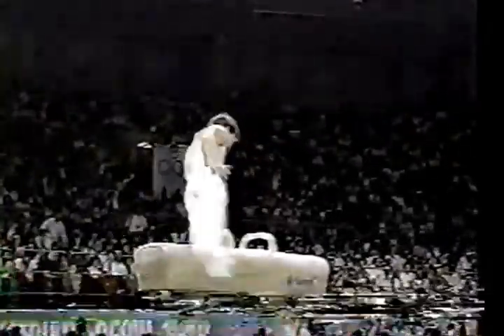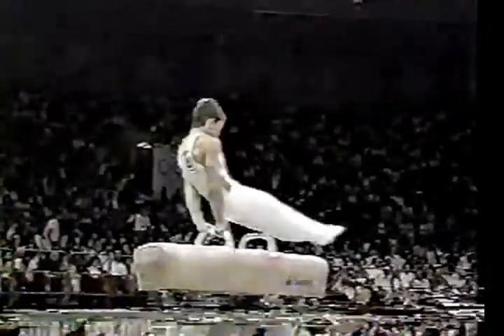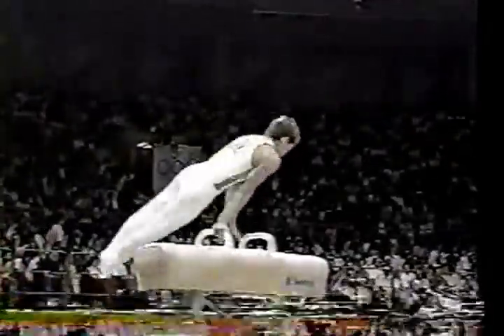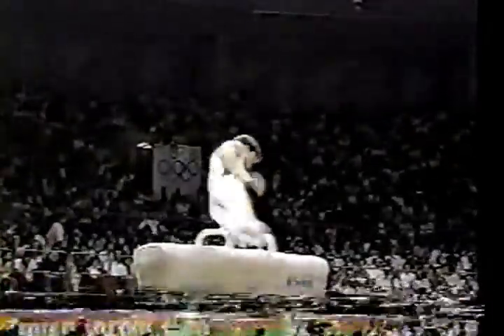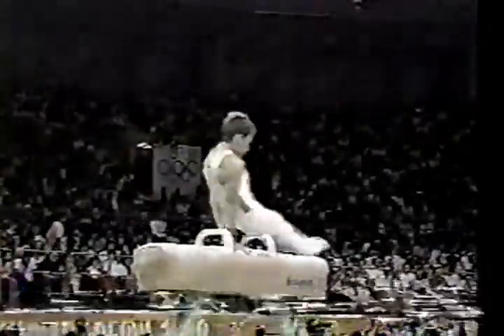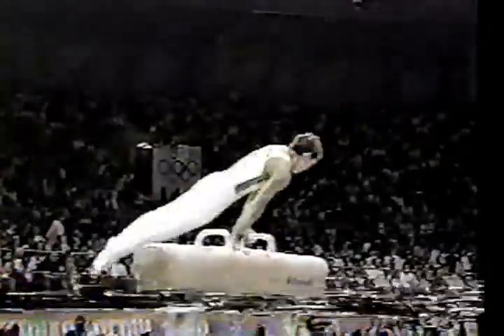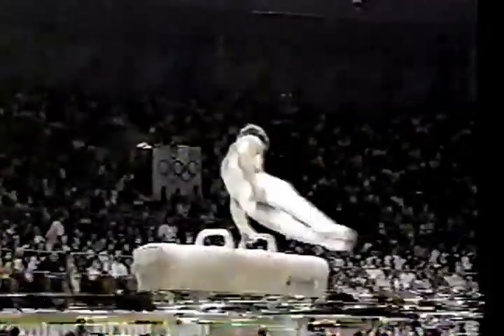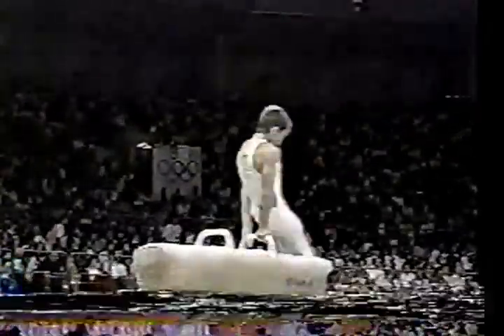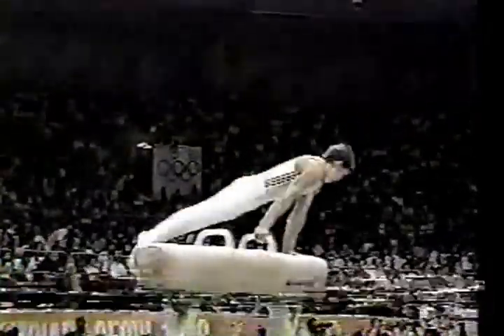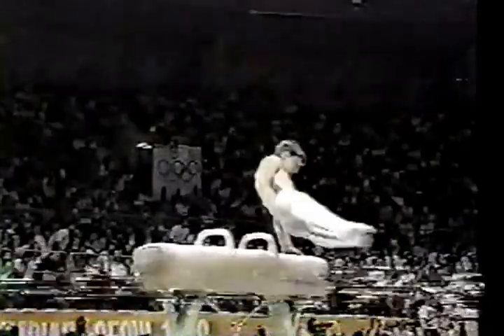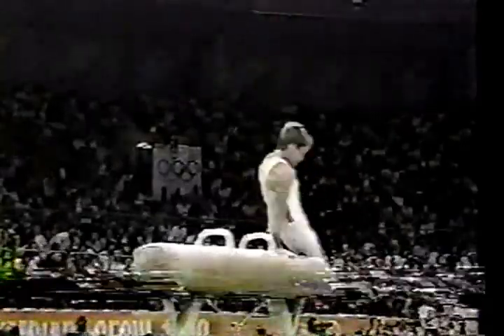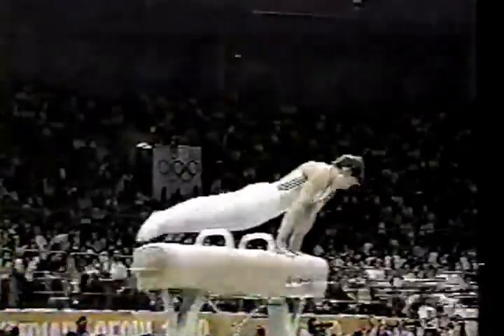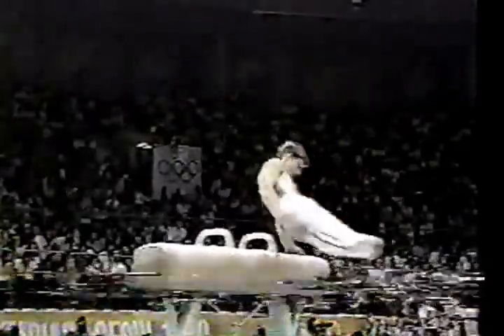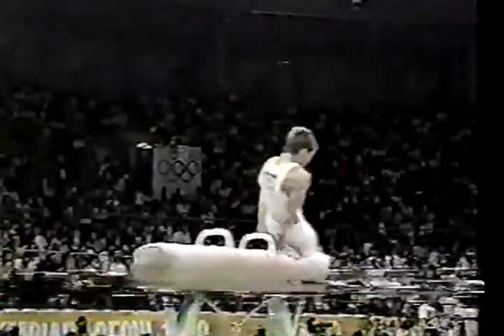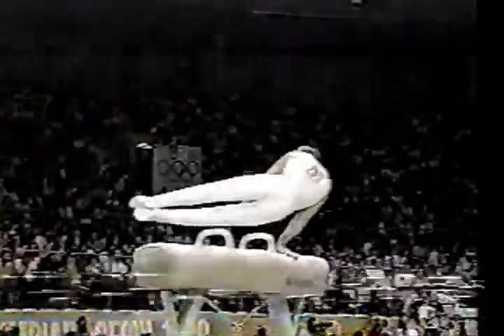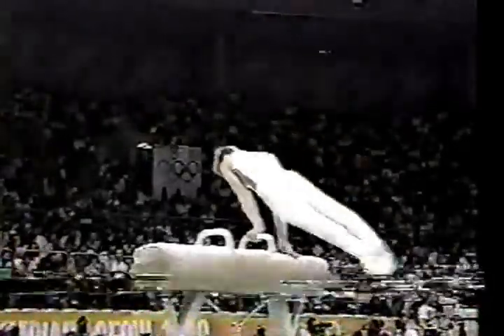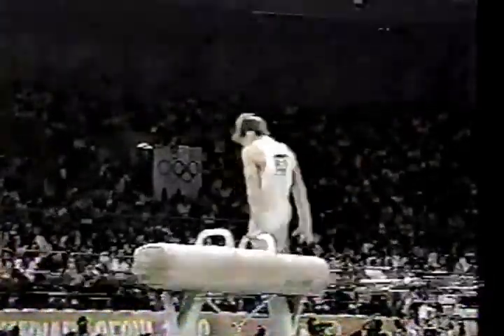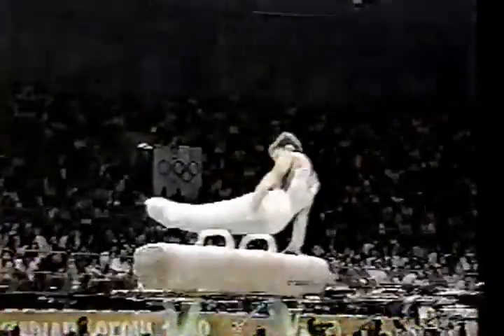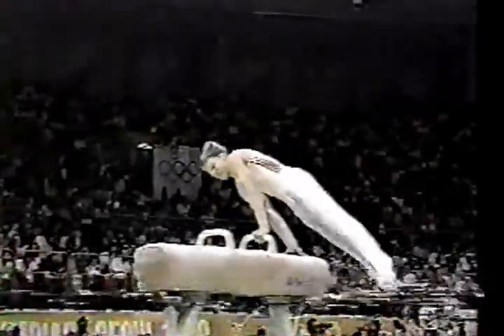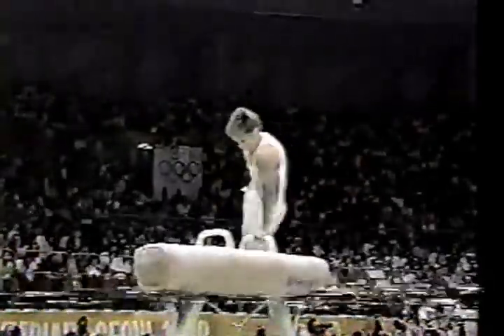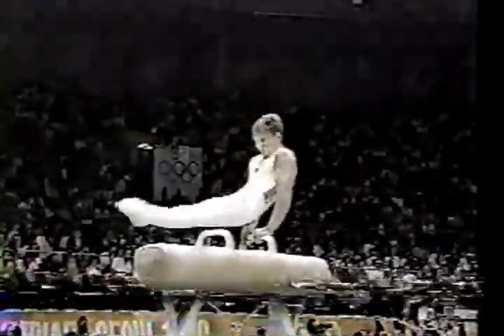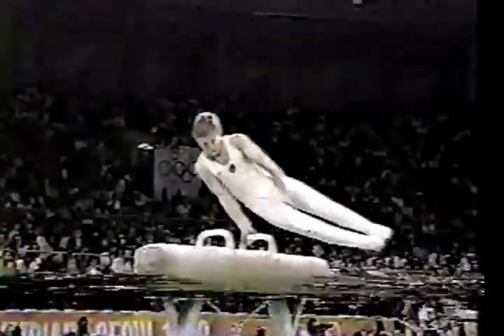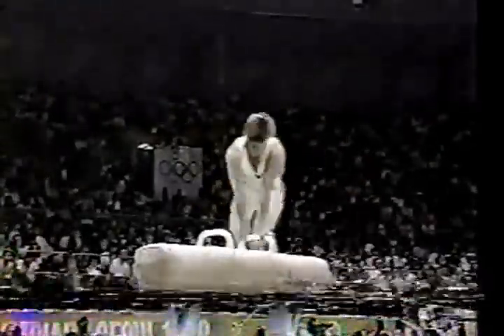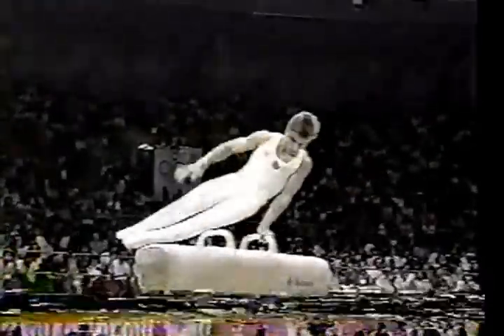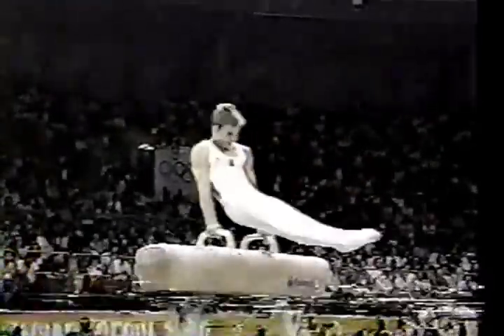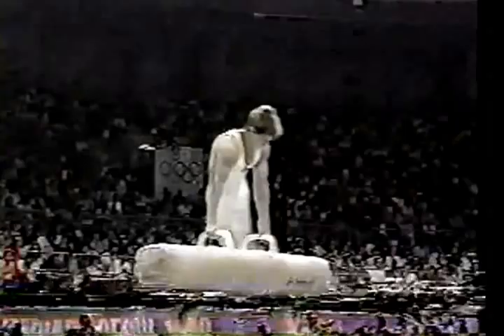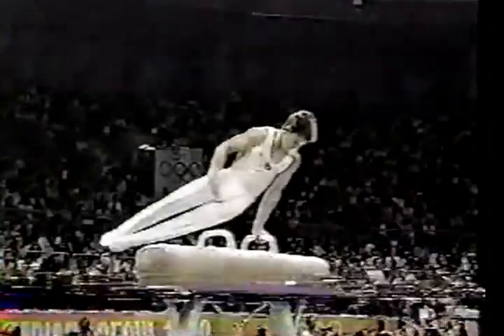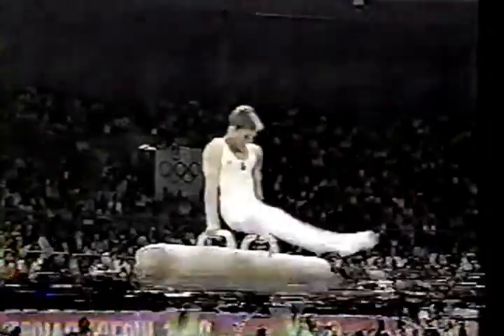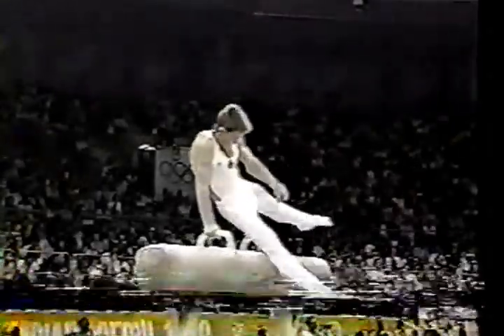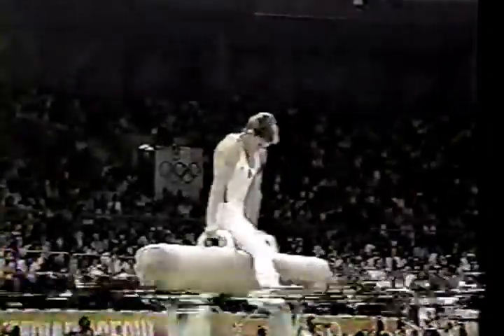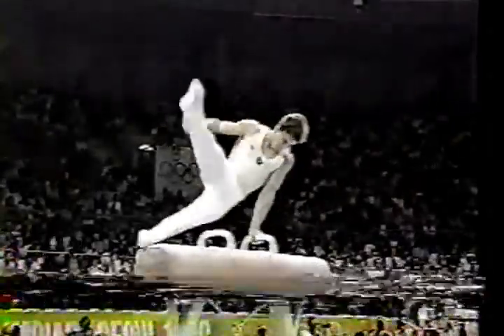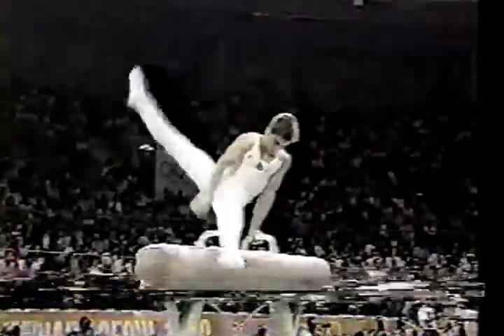Now he's up on the pommels and back down in the middle, all the way to the end. He breaks in for the single leg work.